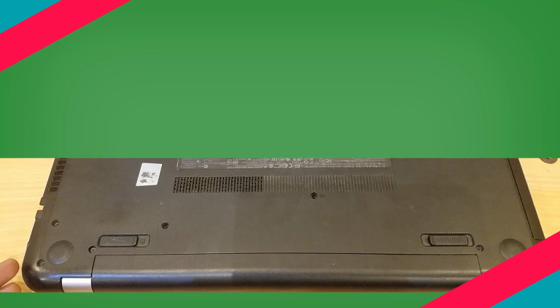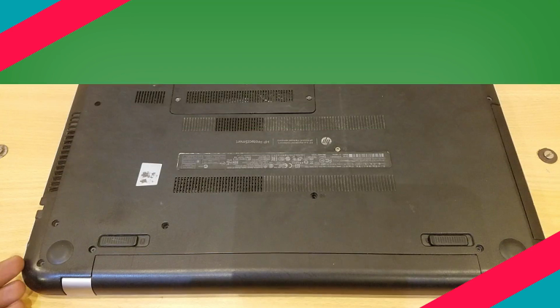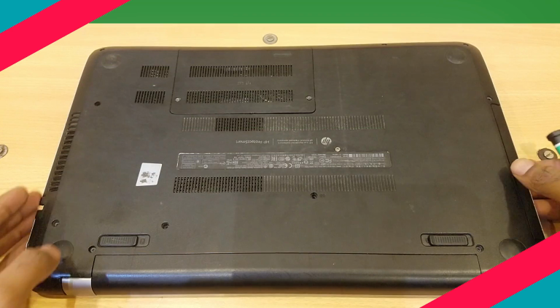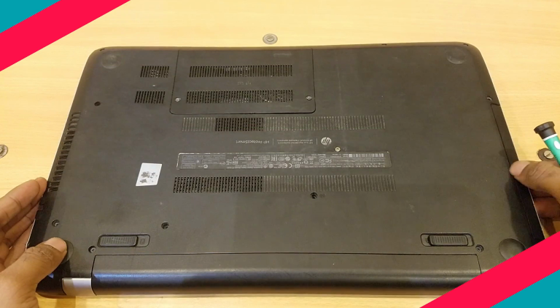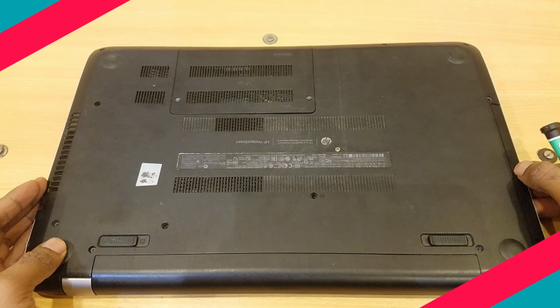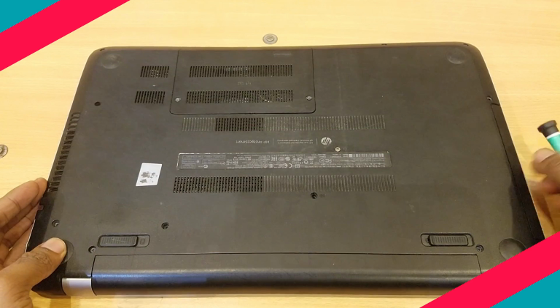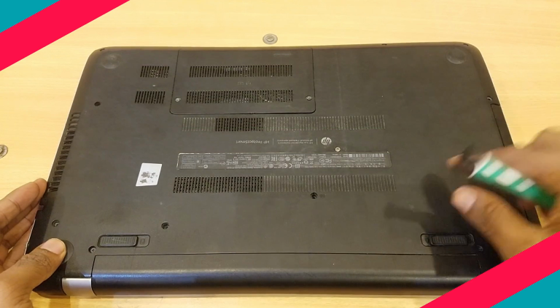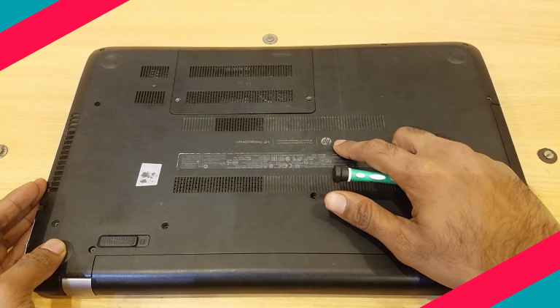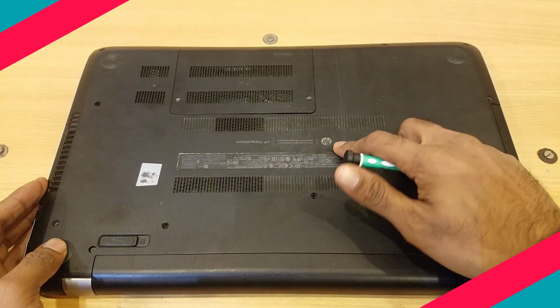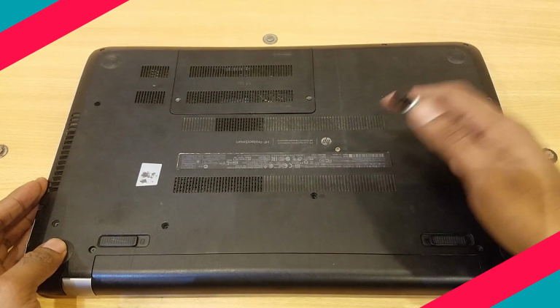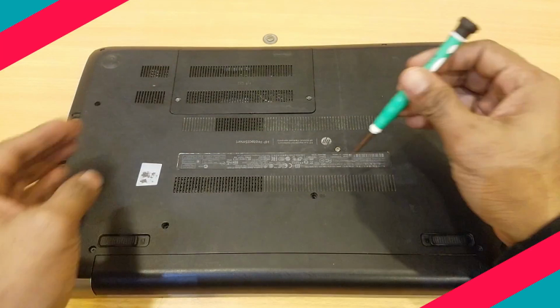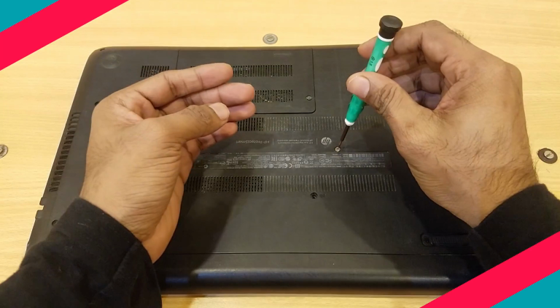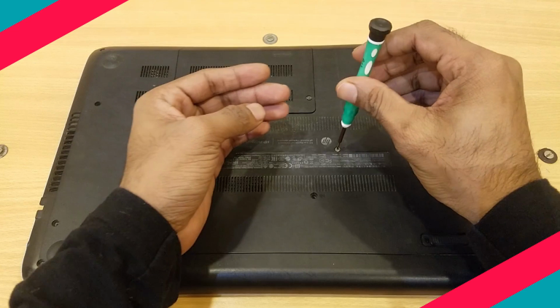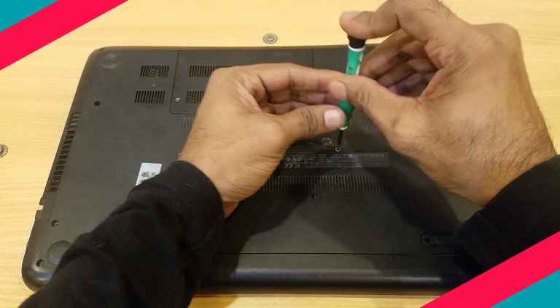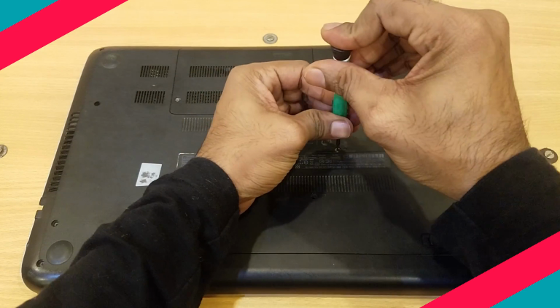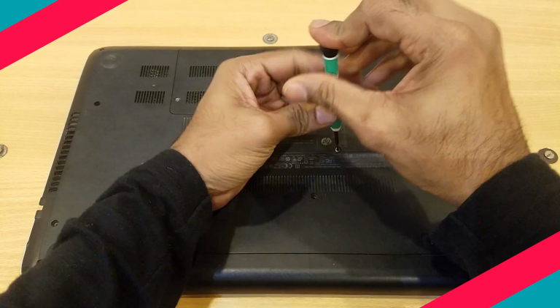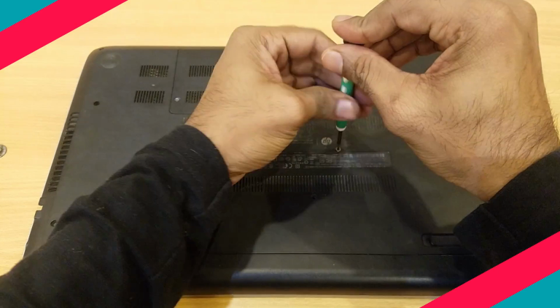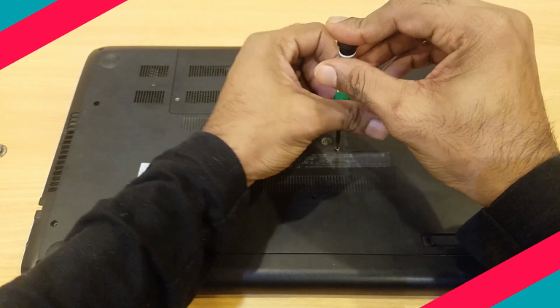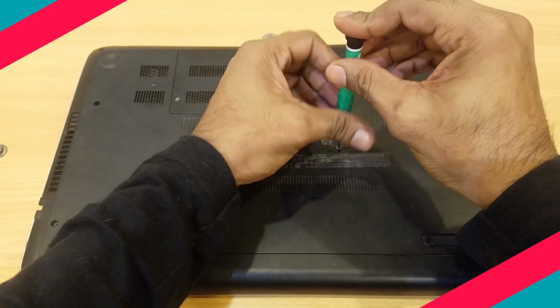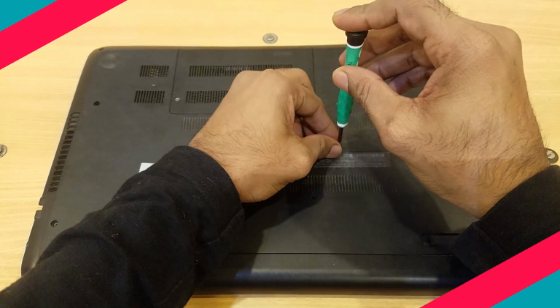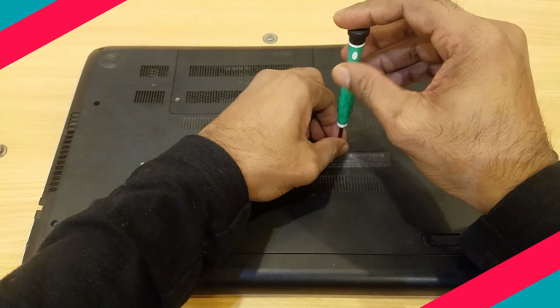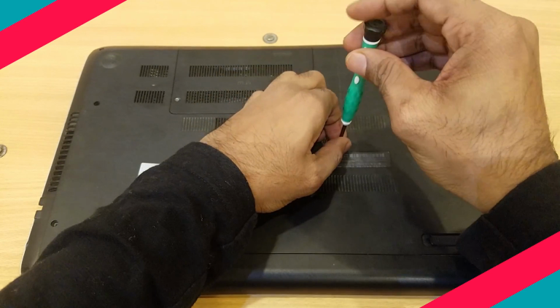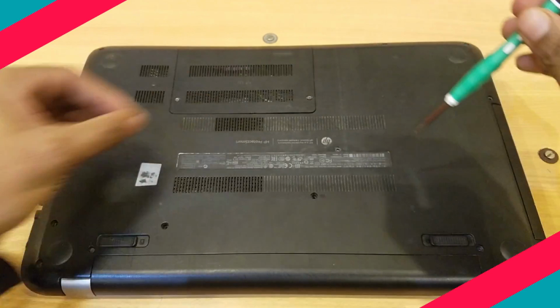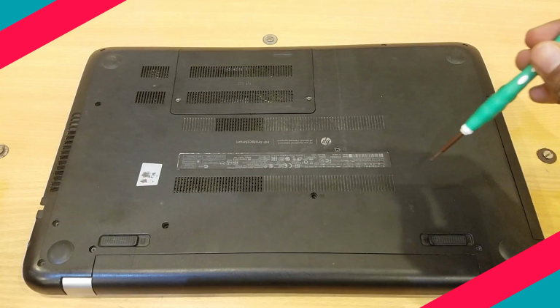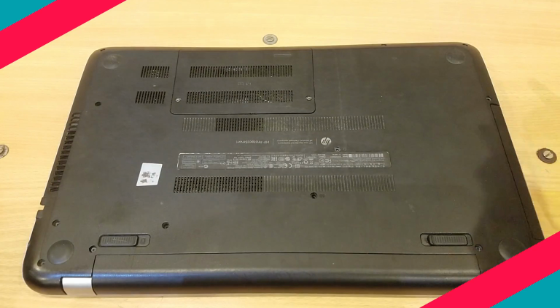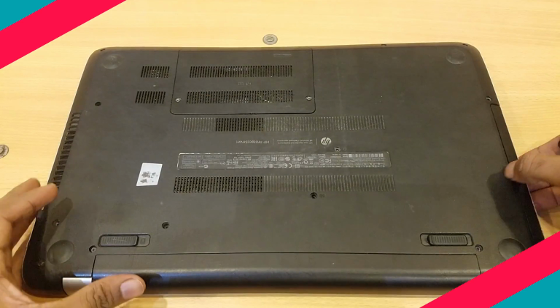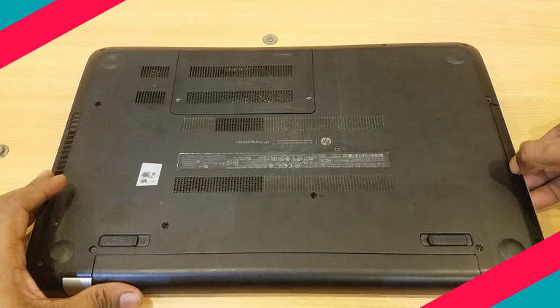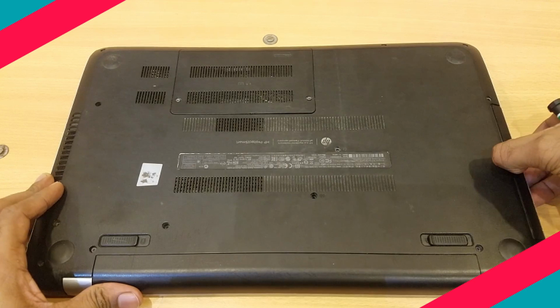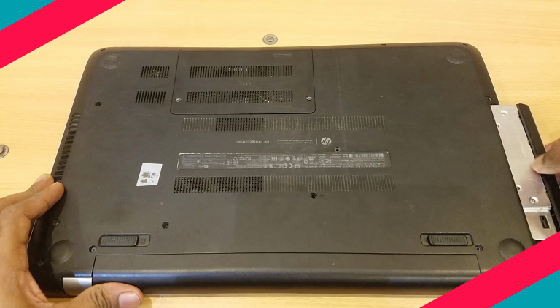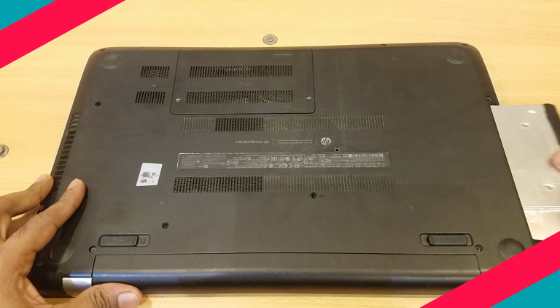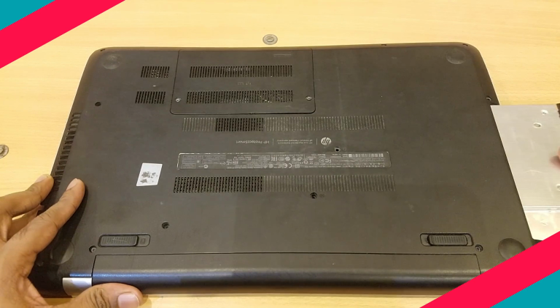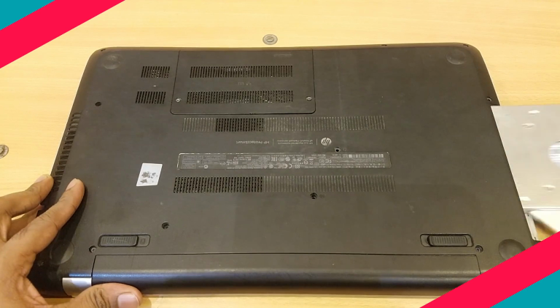Now we need to remove the DVD drive. There will be a screw at the backside of your laptop. If you didn't find it right outside, don't worry — it will be inside the back cover. Remove the screw and eject the DVD drive.